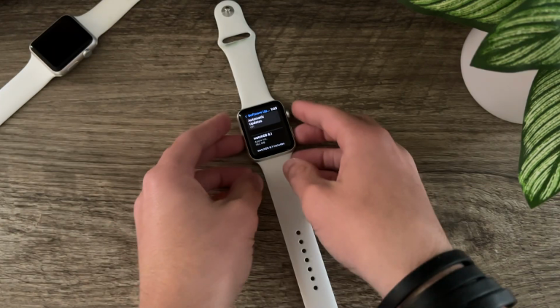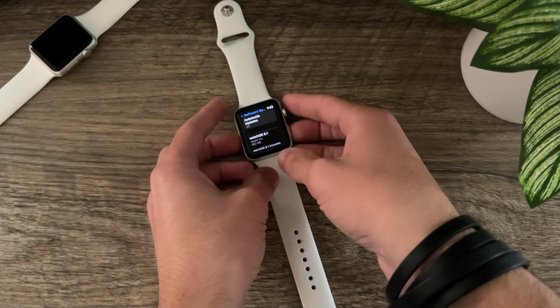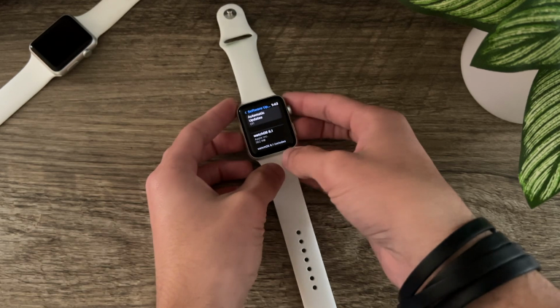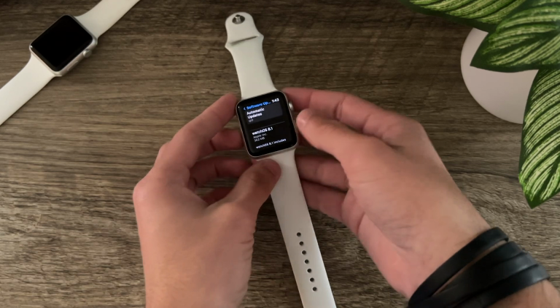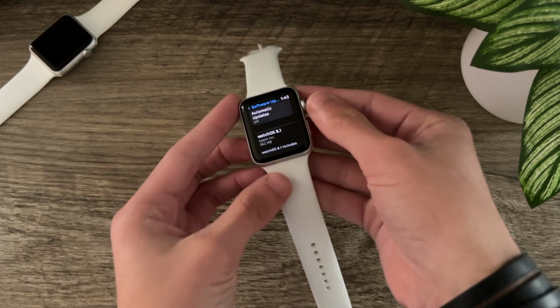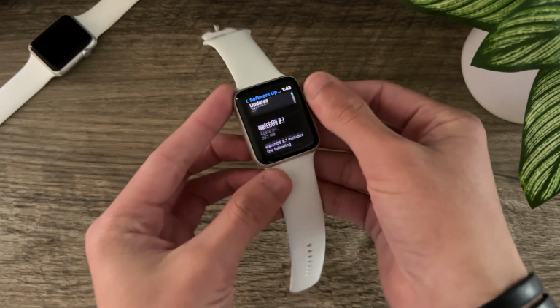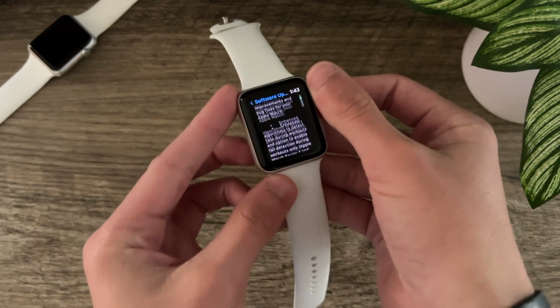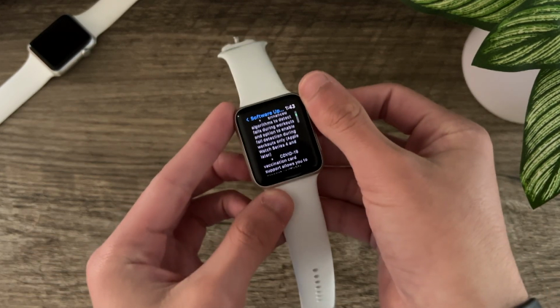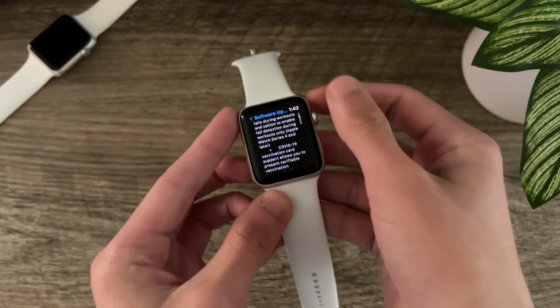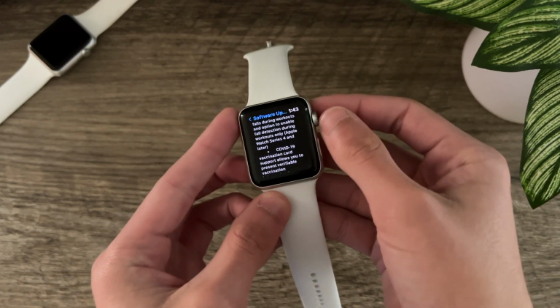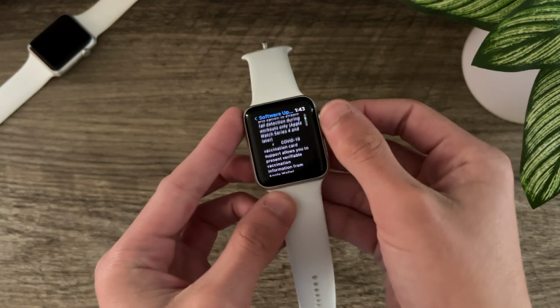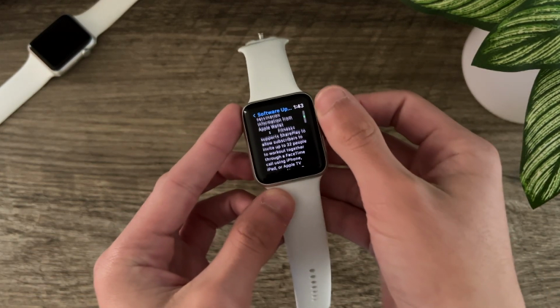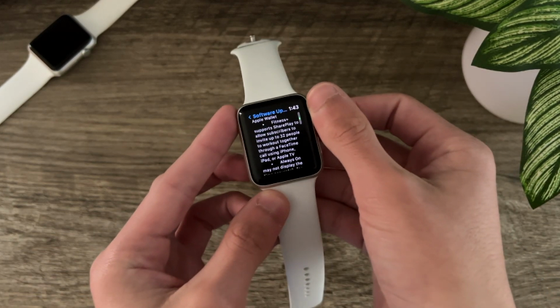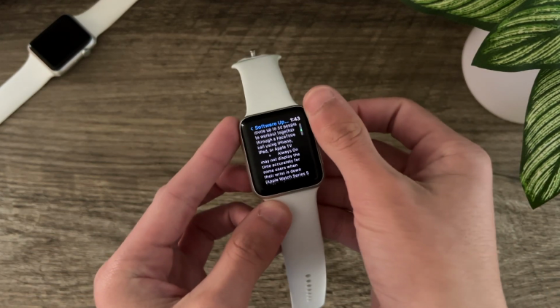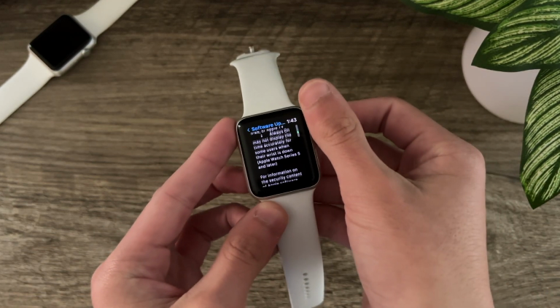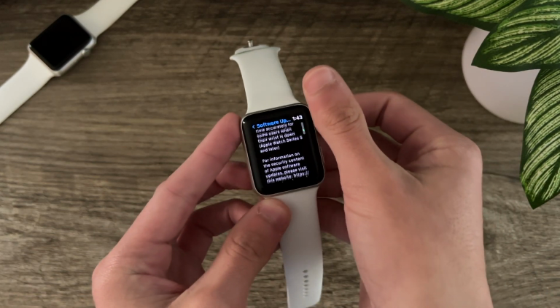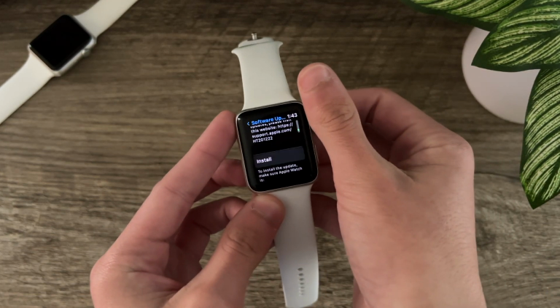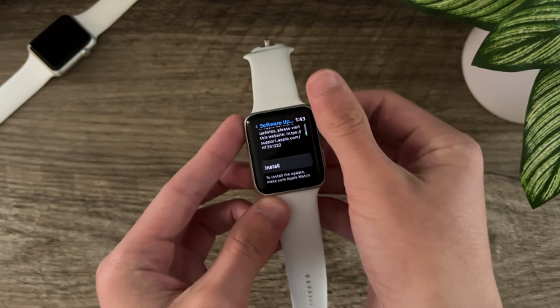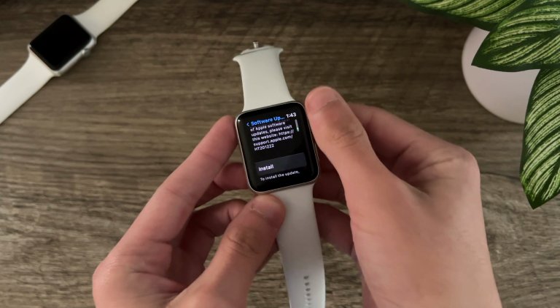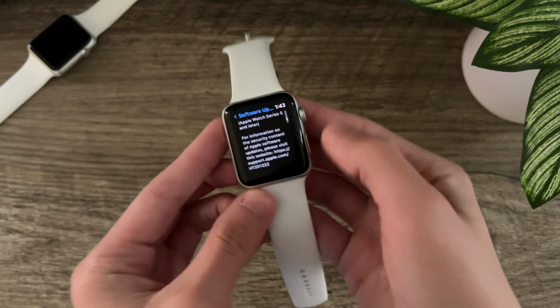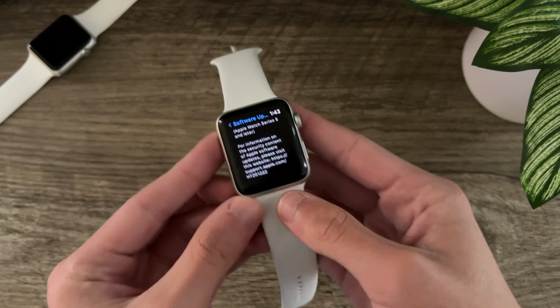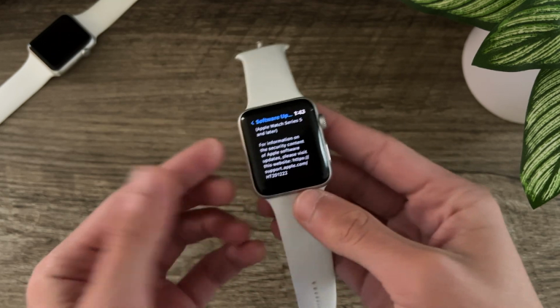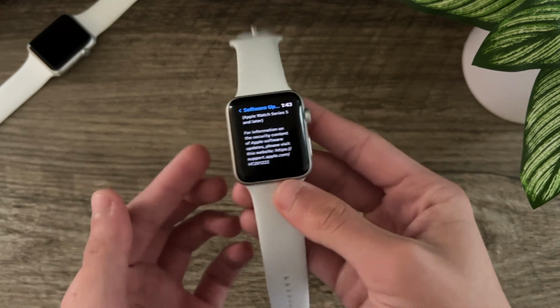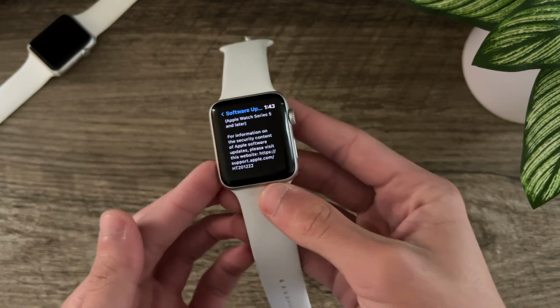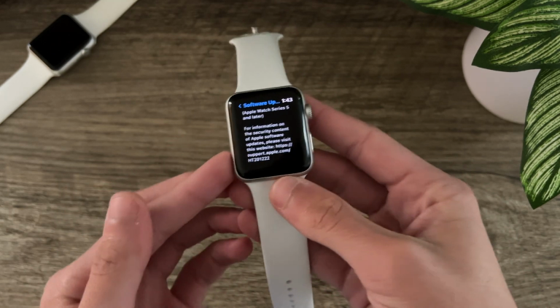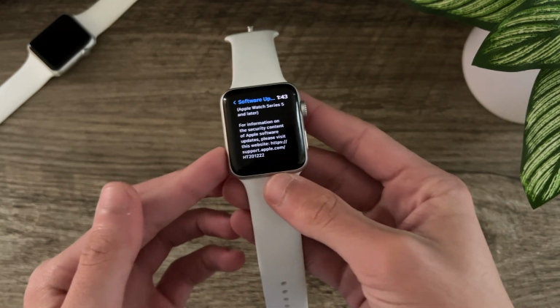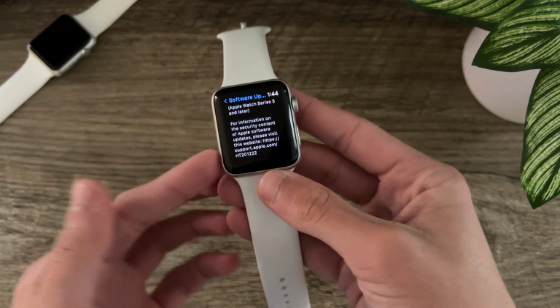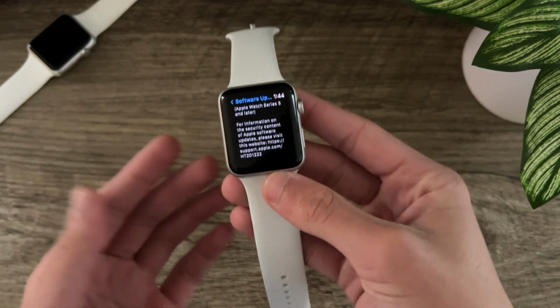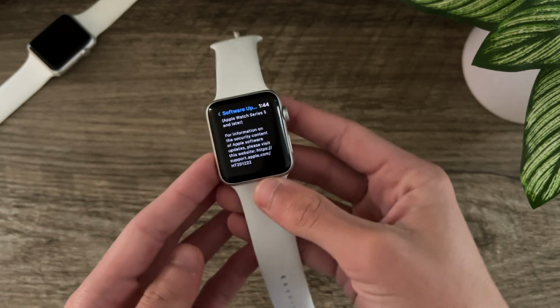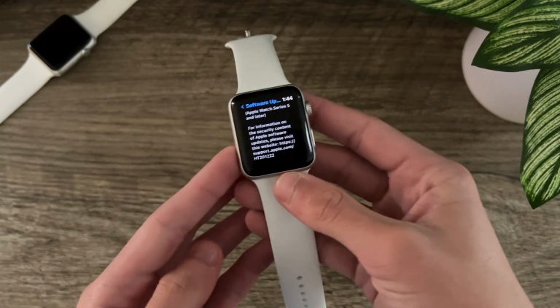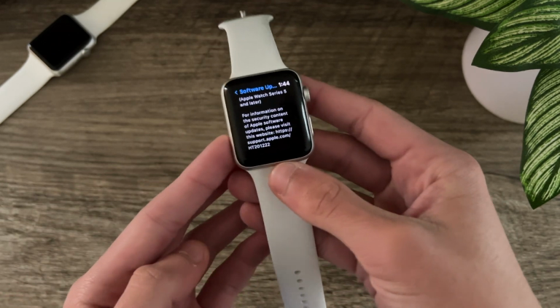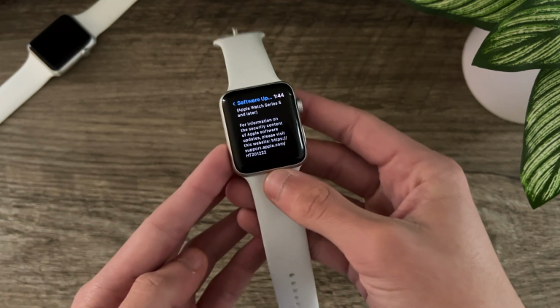Now, at the time of recording this, the security content has not been posted just yet. However, we can safely assume that there are security fixes within WatchOS 8.1 as well.